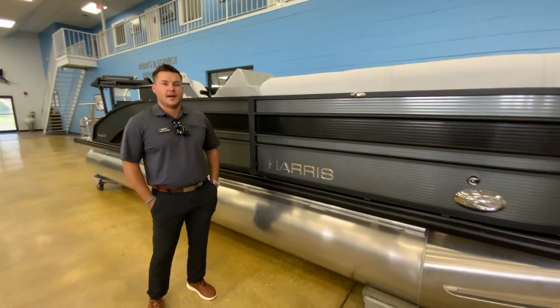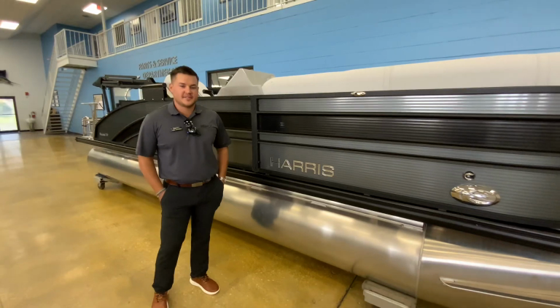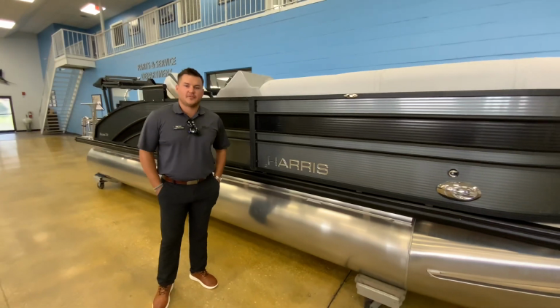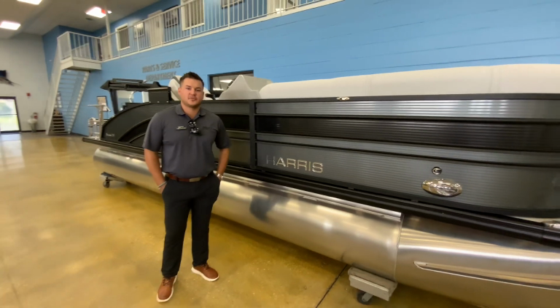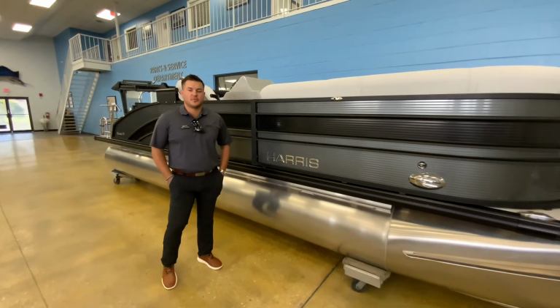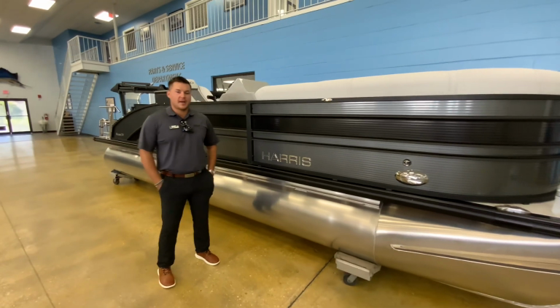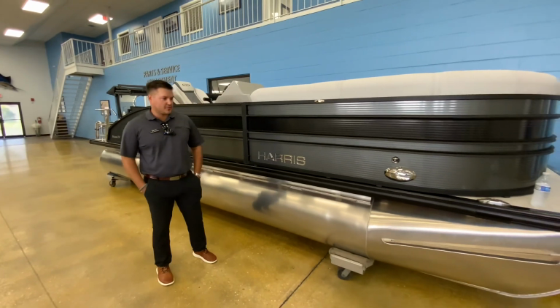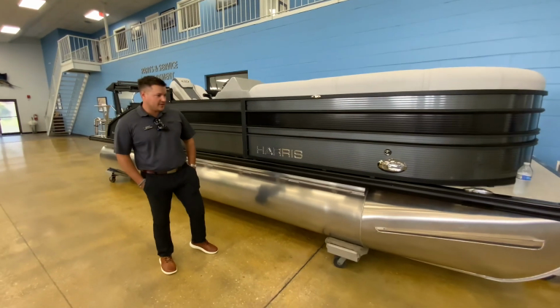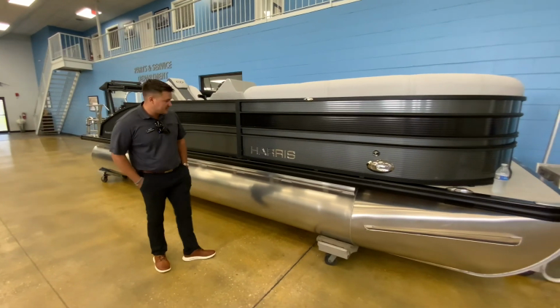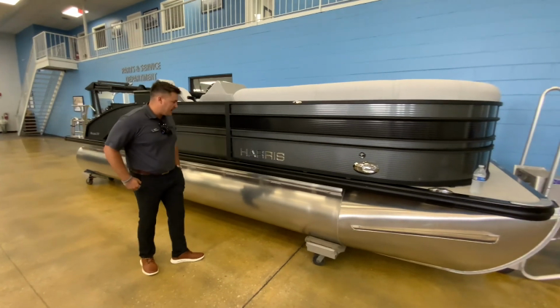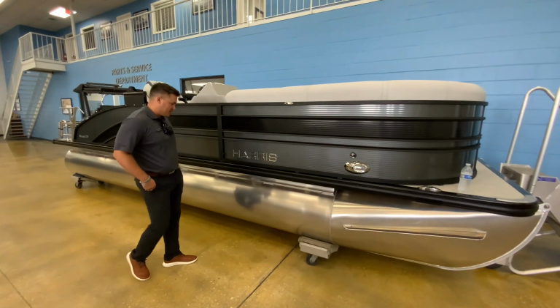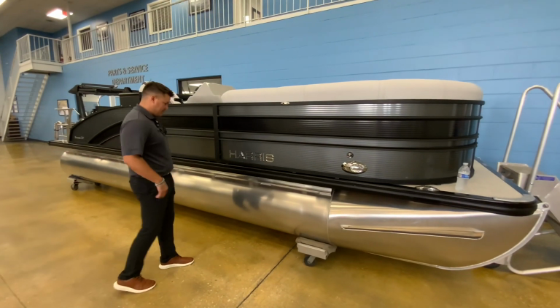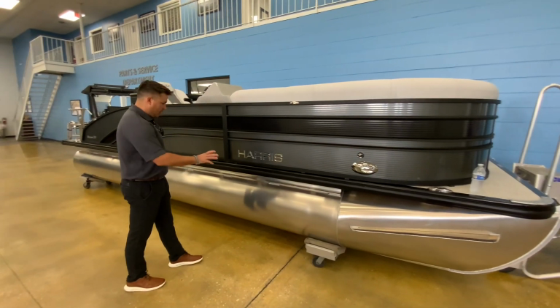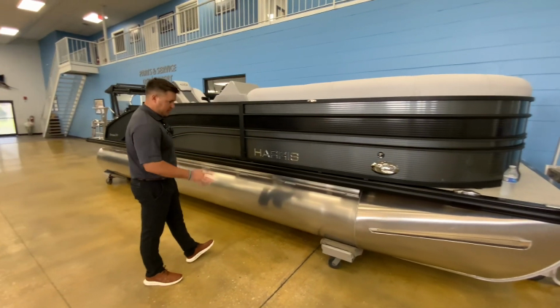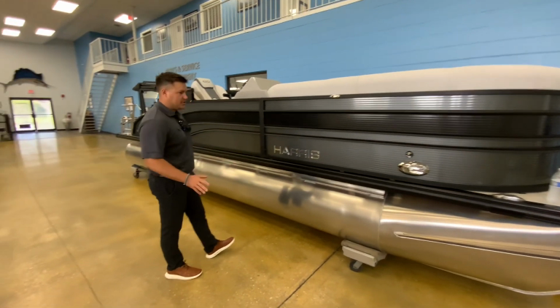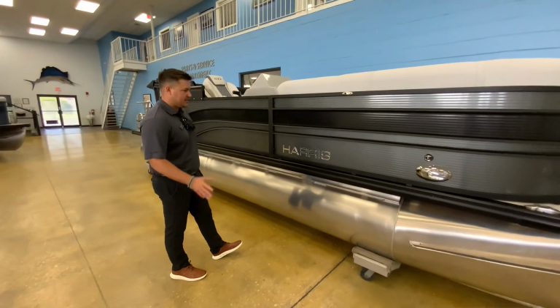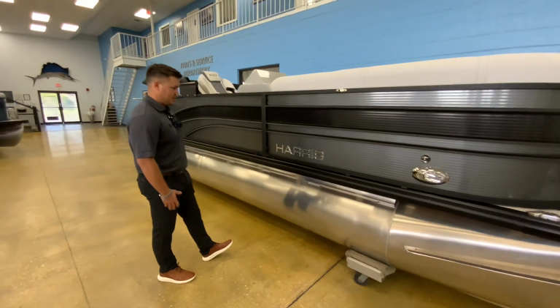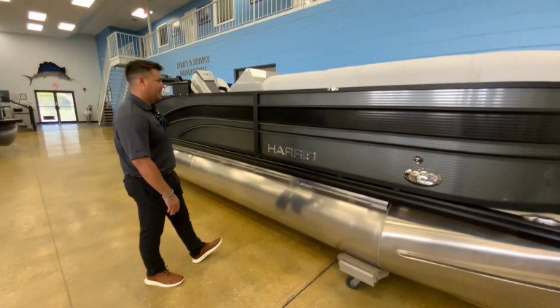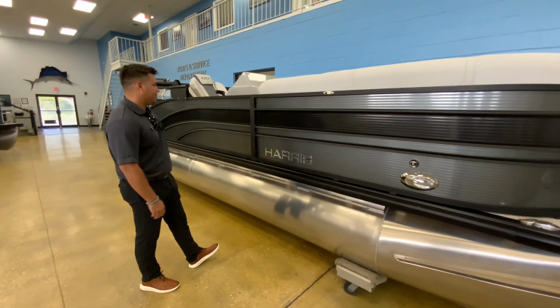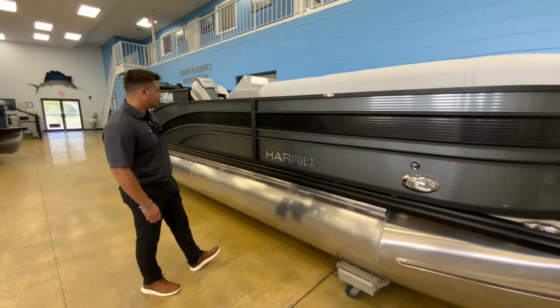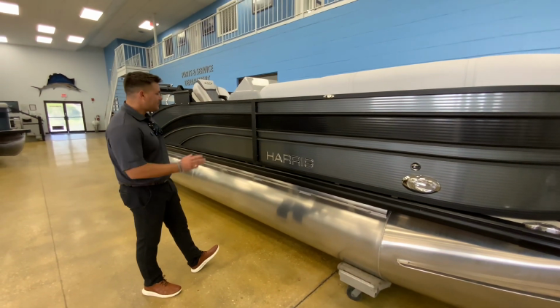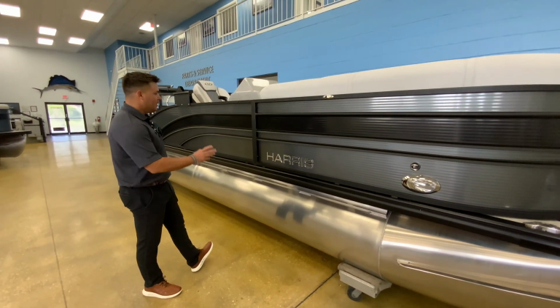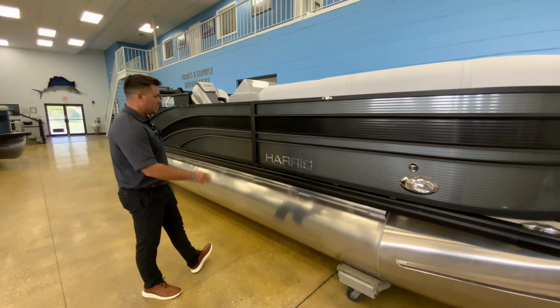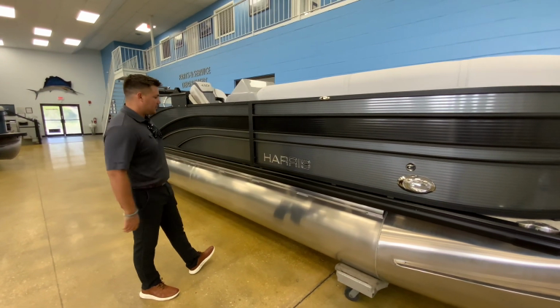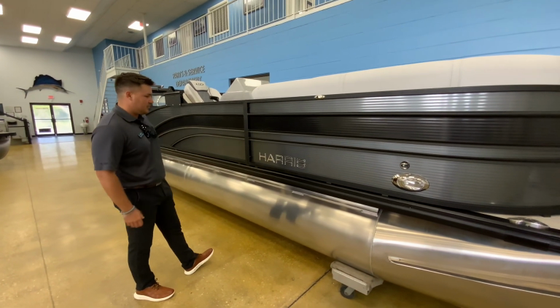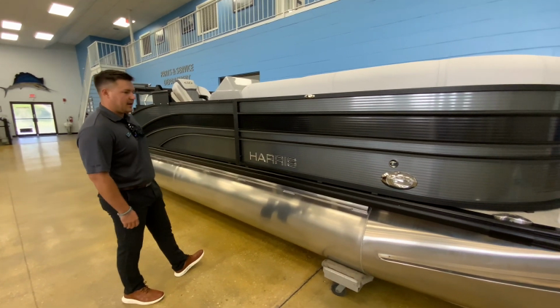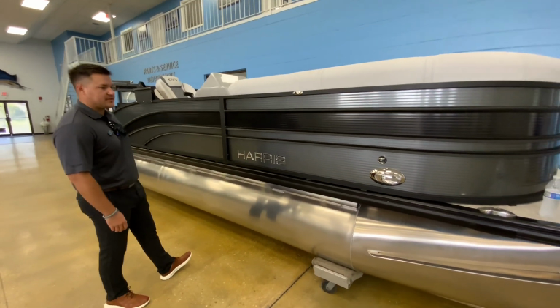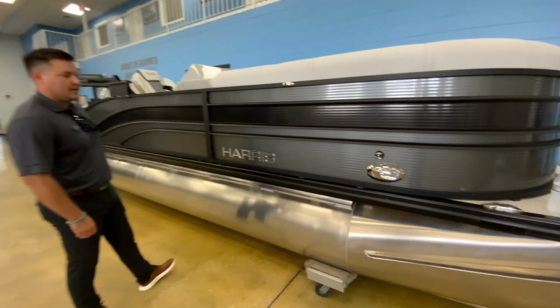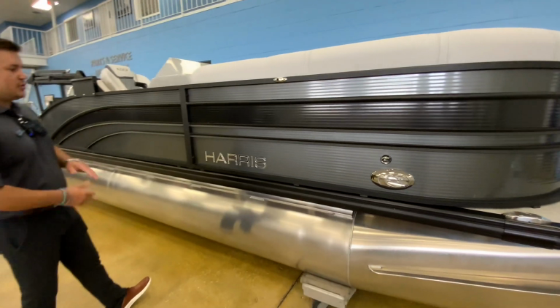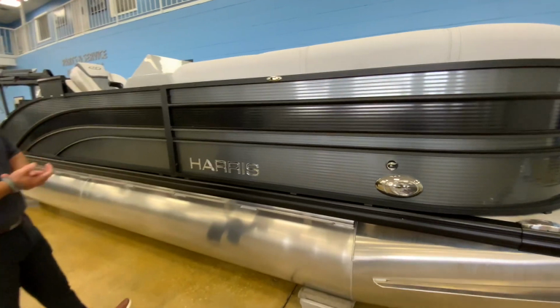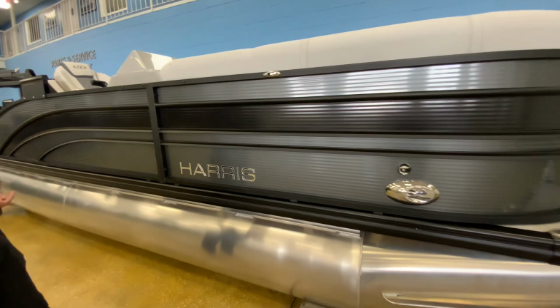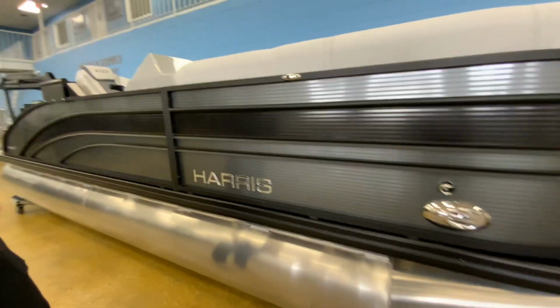Hi, this is Daniel Frentress with MarineMax Orlando. Today I'm showing this all-new, just-in, just-uncovered 2022 Harris 230 Sunliner.